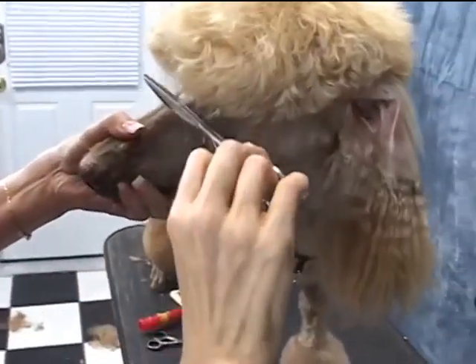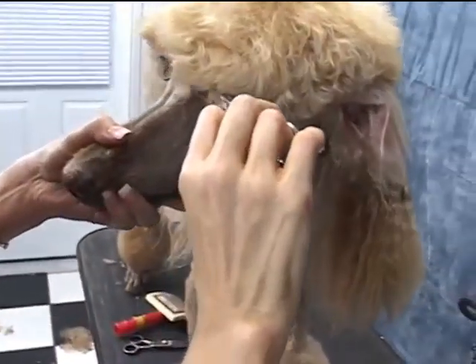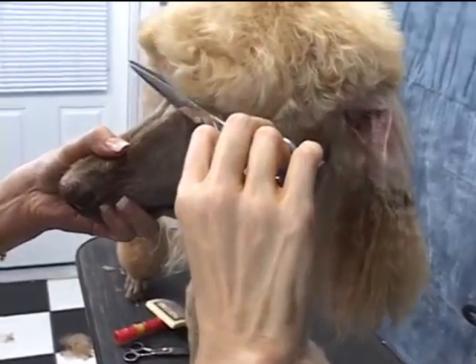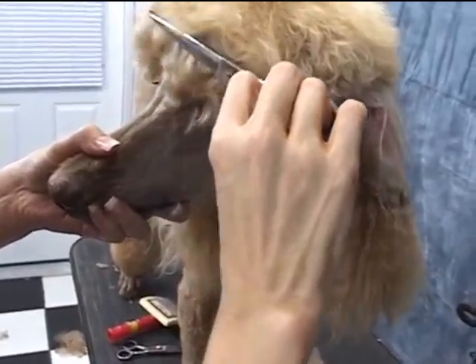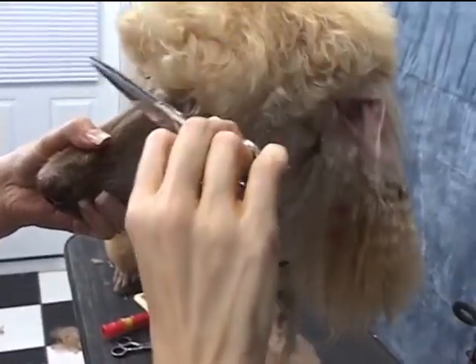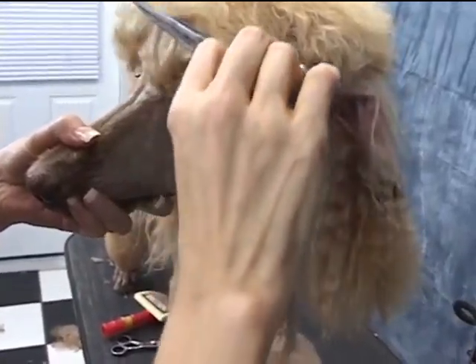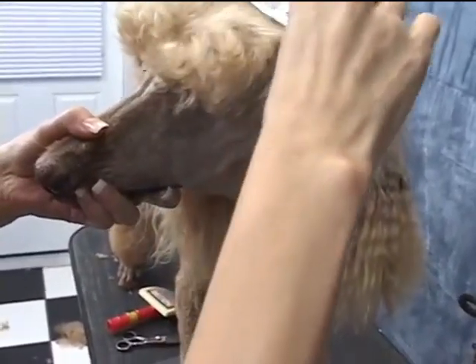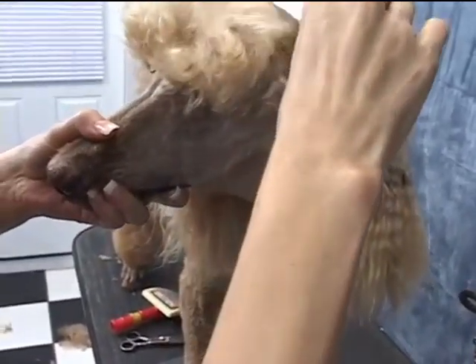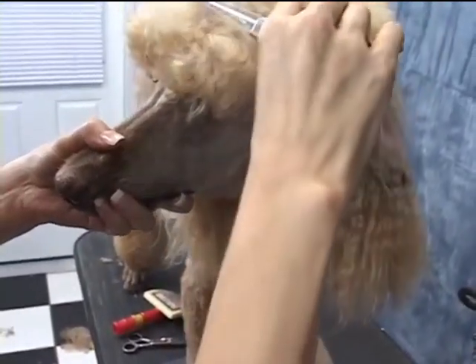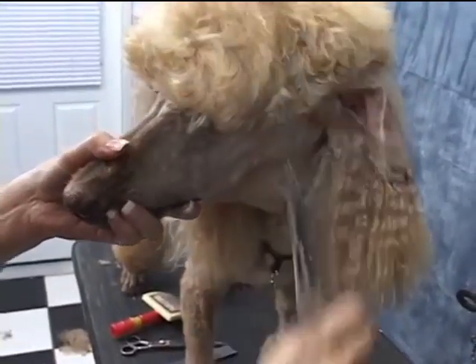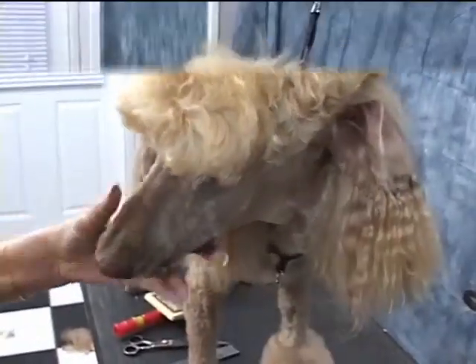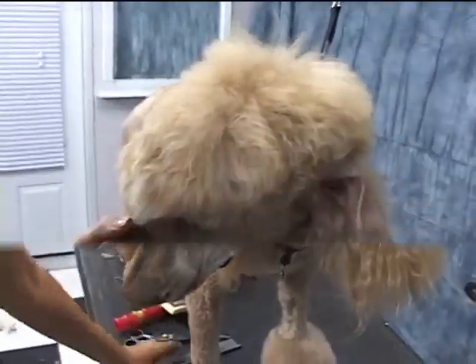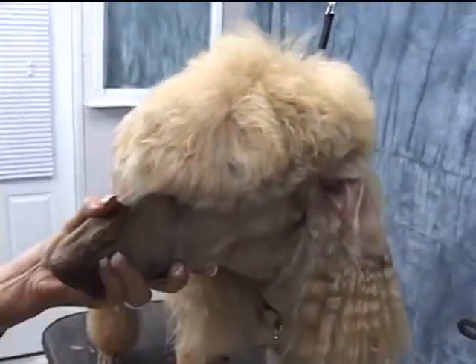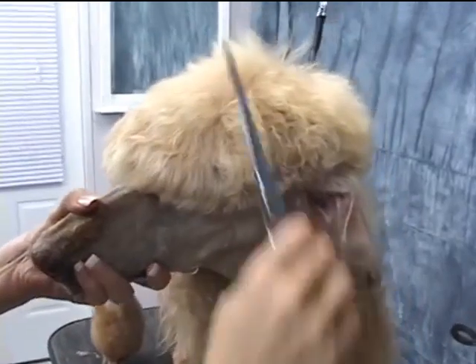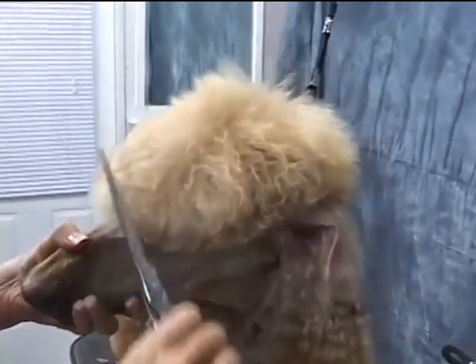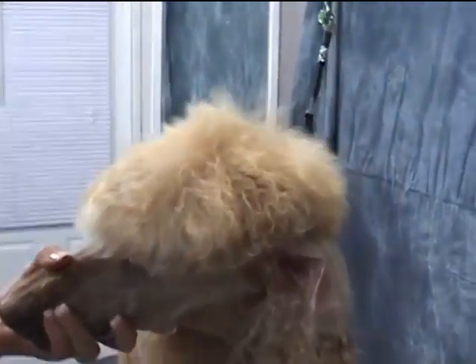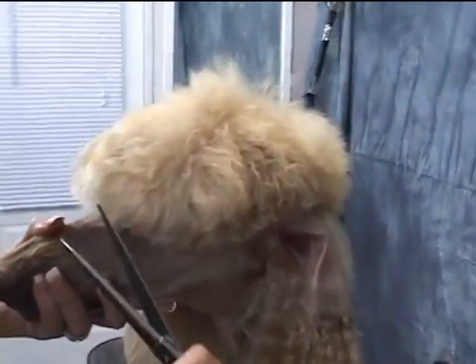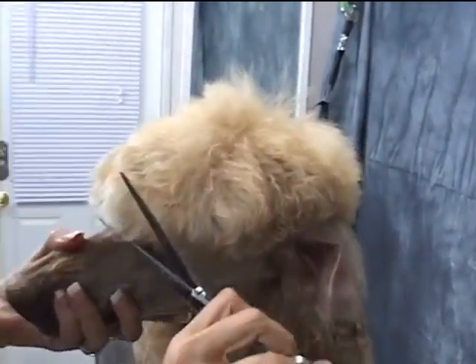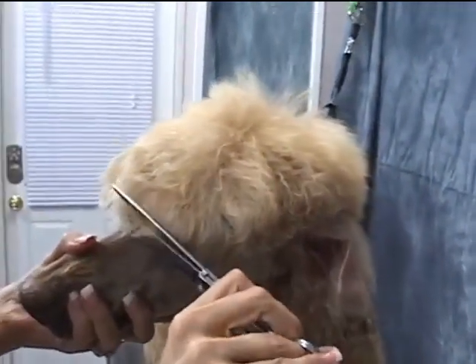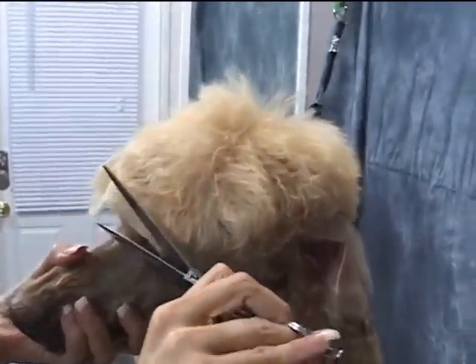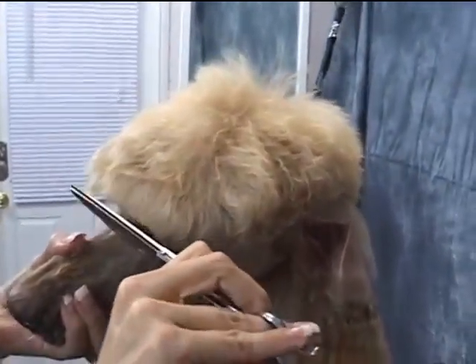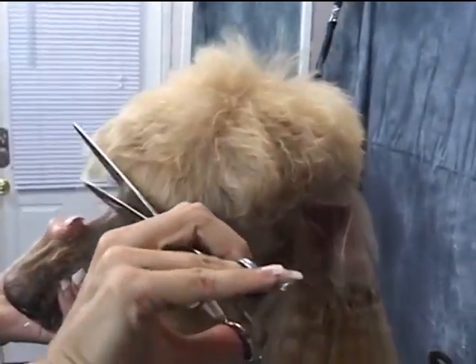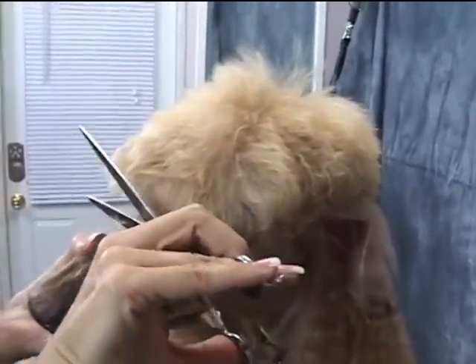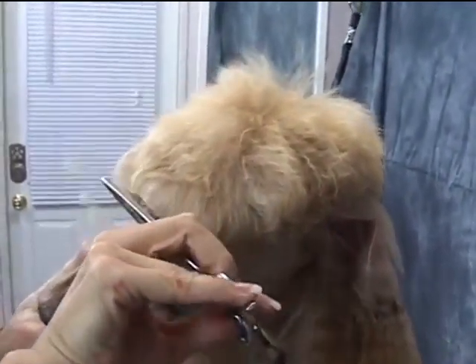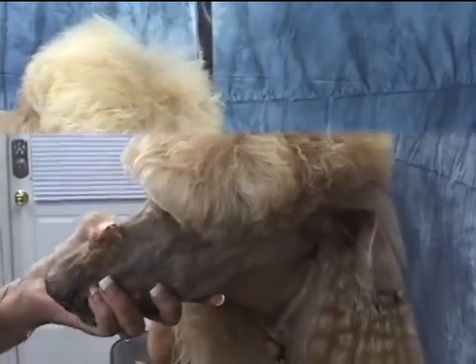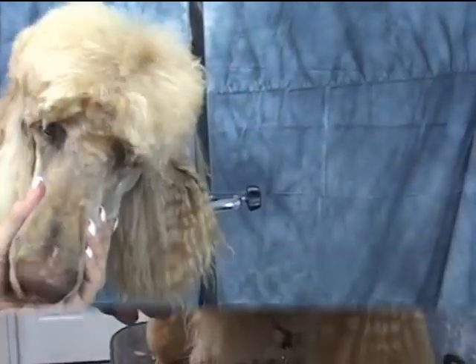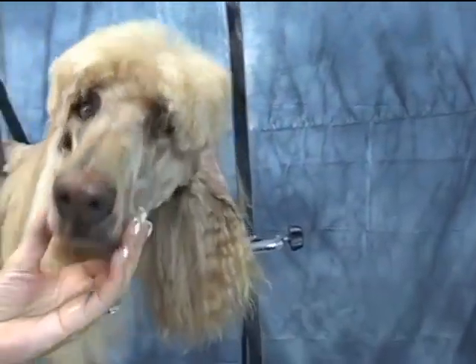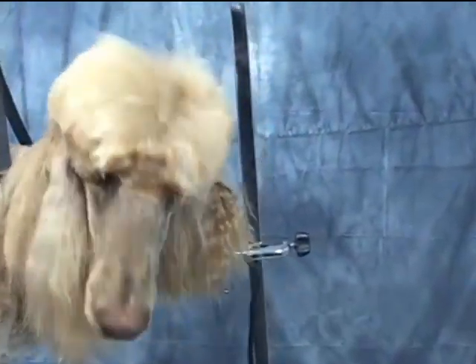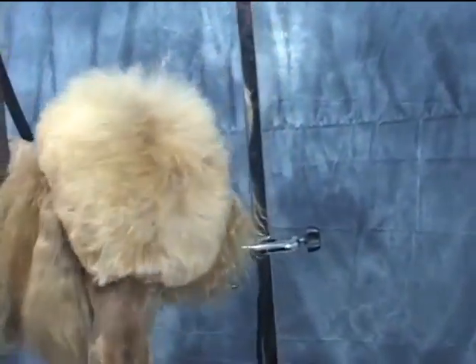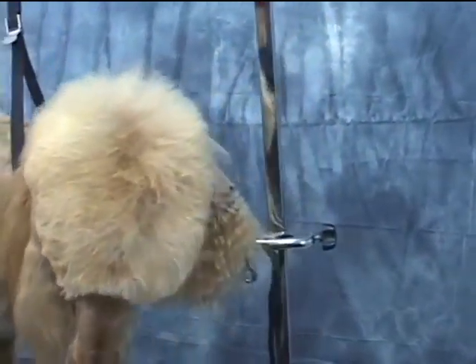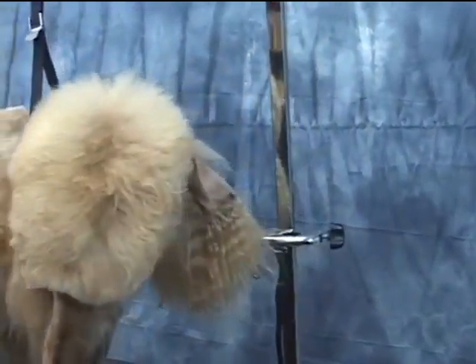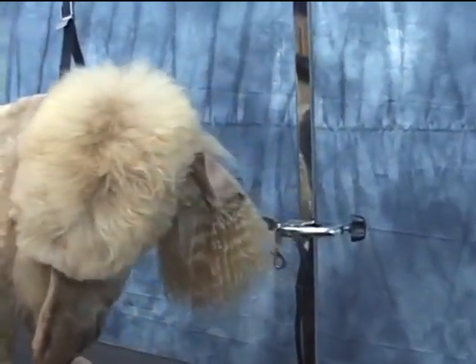I feel that it creates too much of a slanted look this way. With his hair type, nothing really stands up straight with him, so we're just going to work with what we have. I'm pulling everything curvy, as a girl might be compared to a boy.